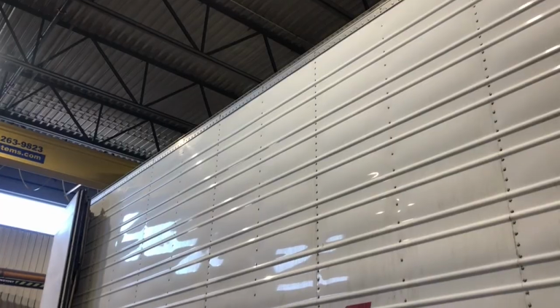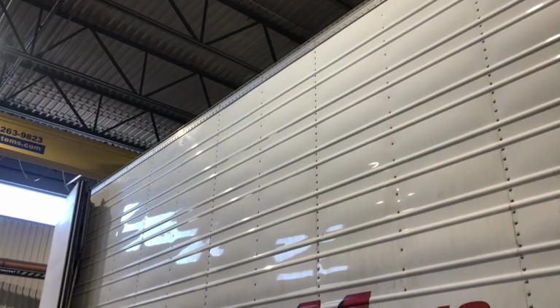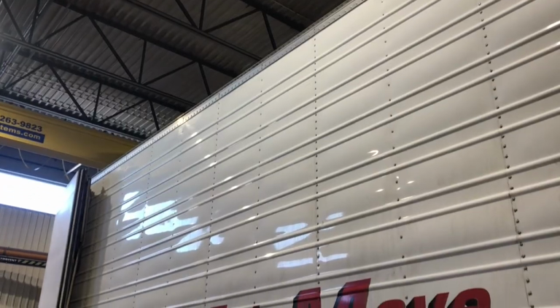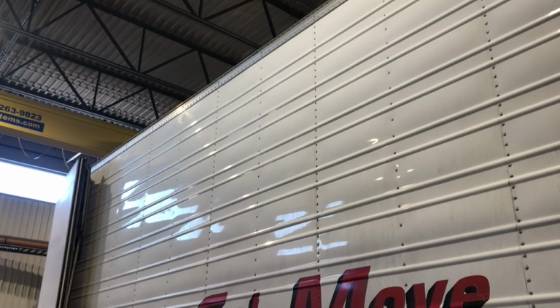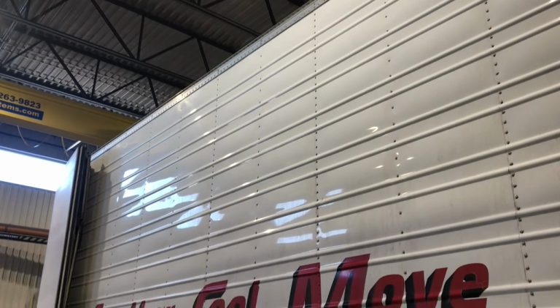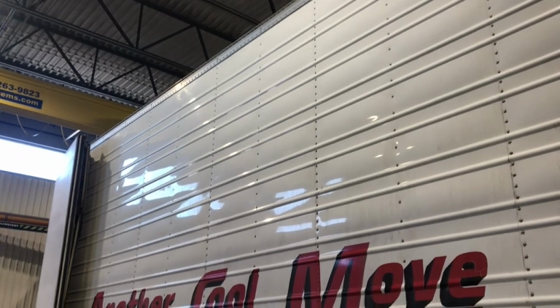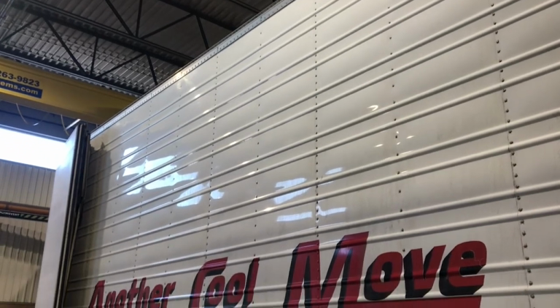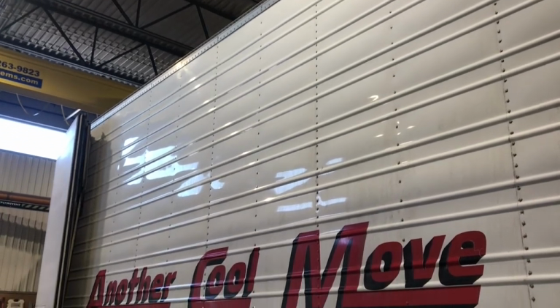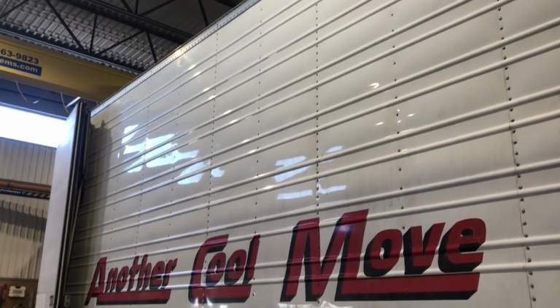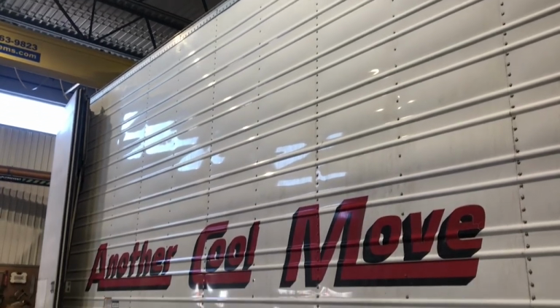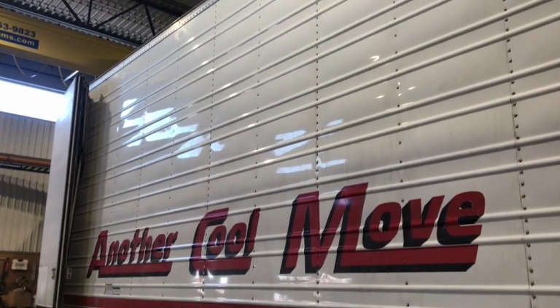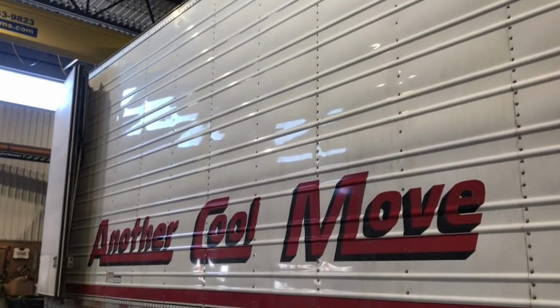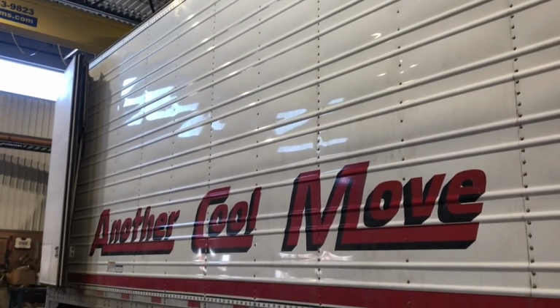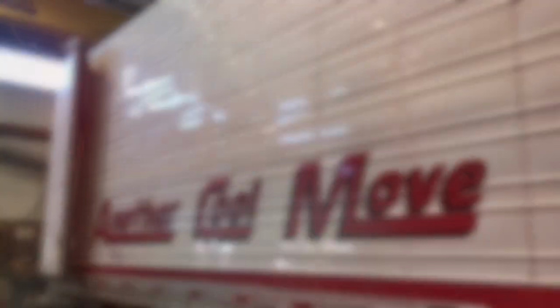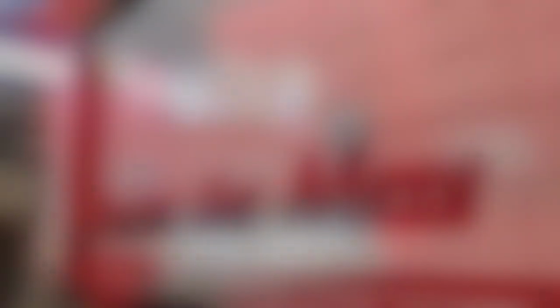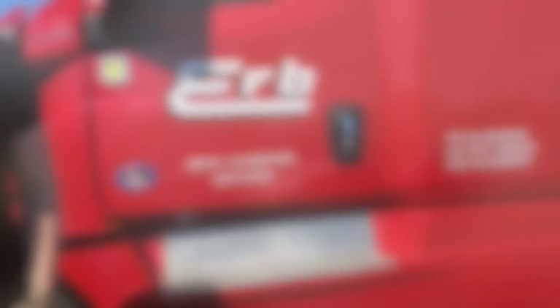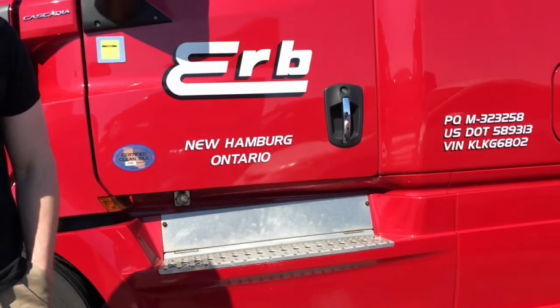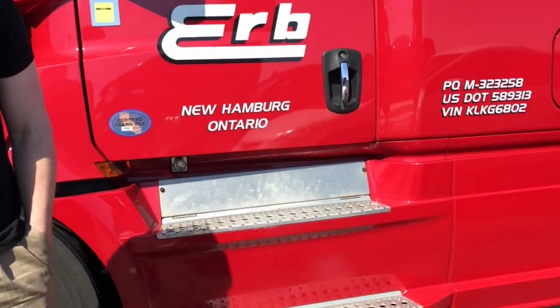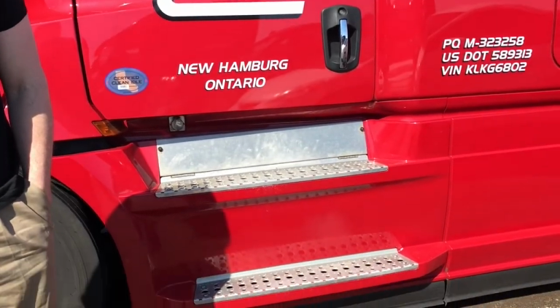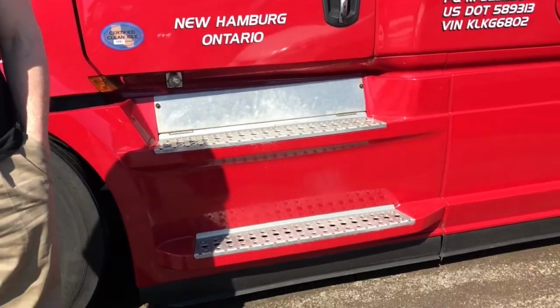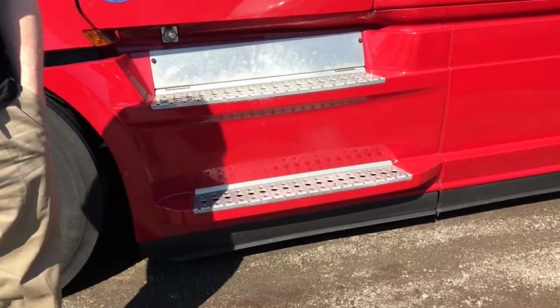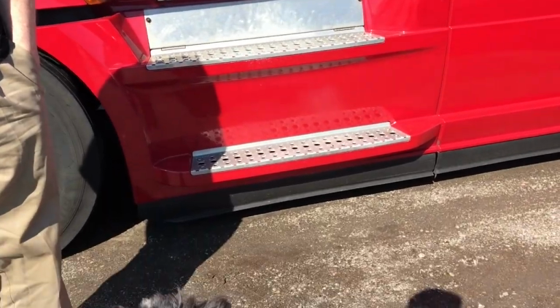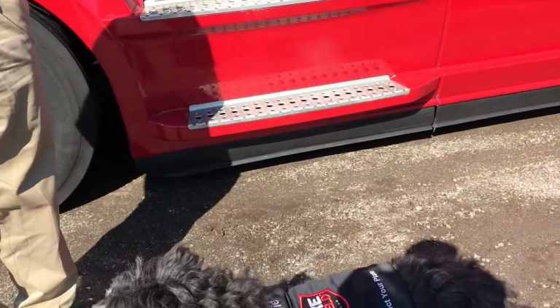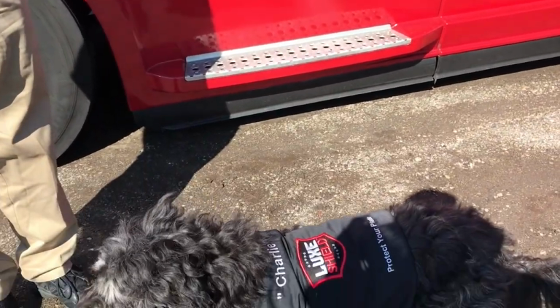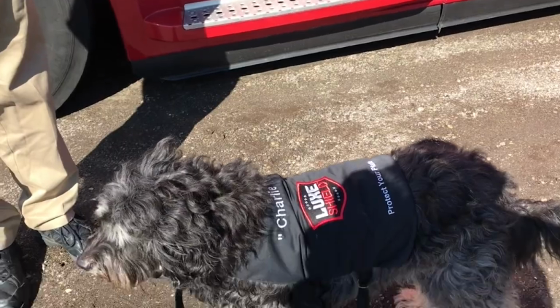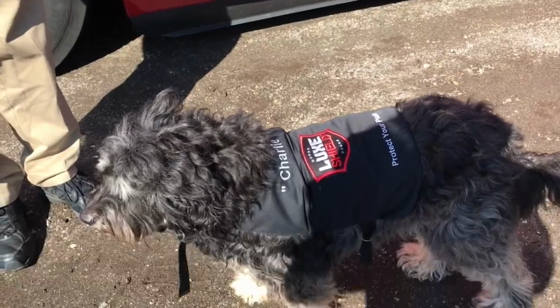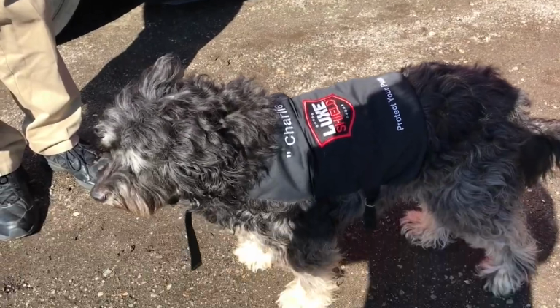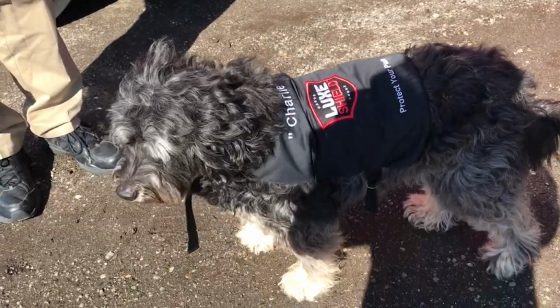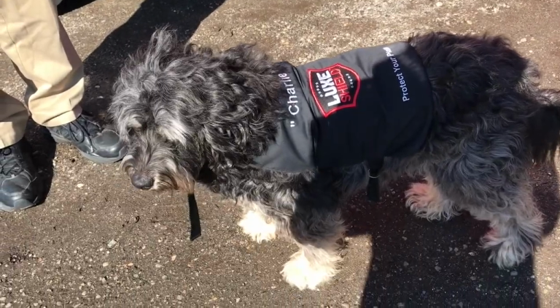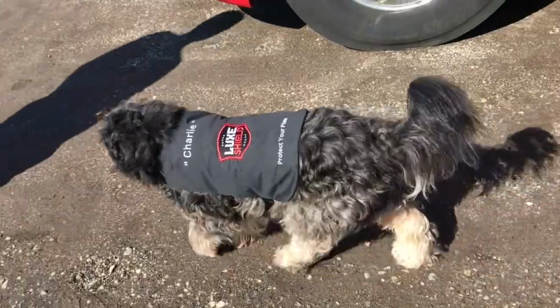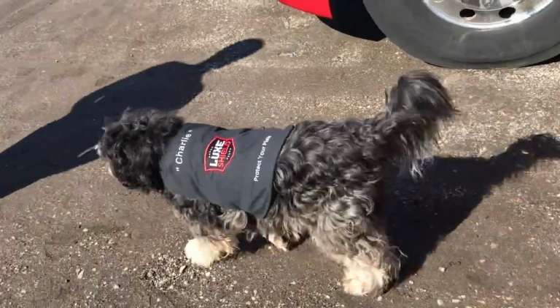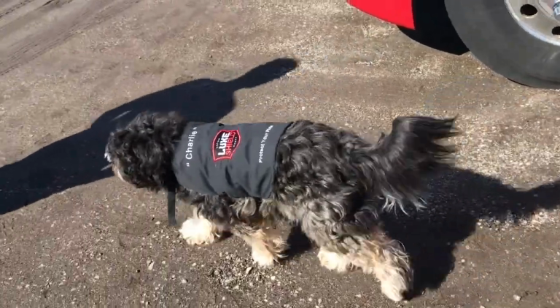Herb Transport has over a thousand trailers. They employ over 1,500 people, and it's a family-run business — just like LuxShield.